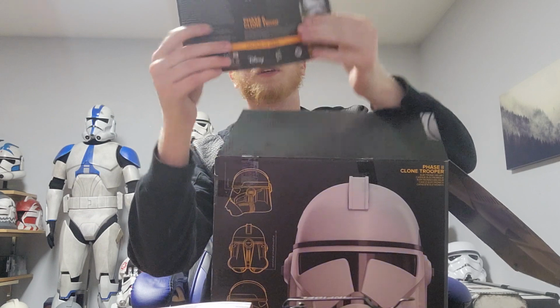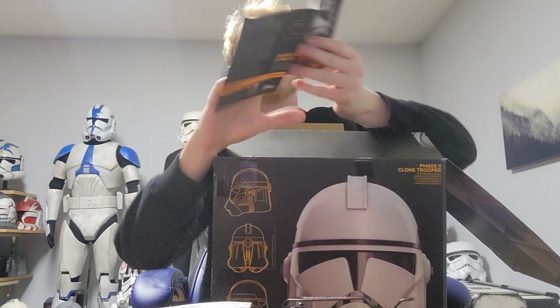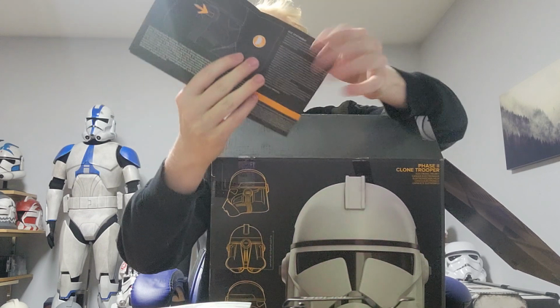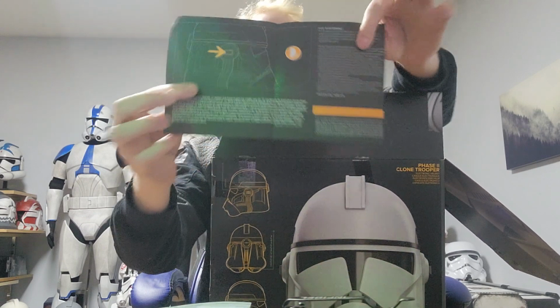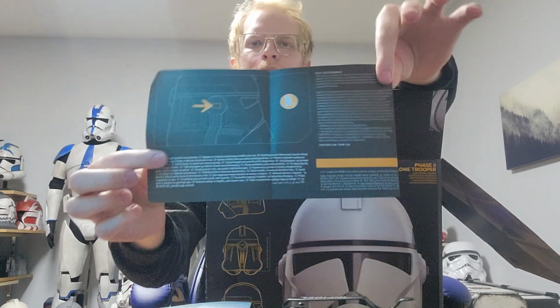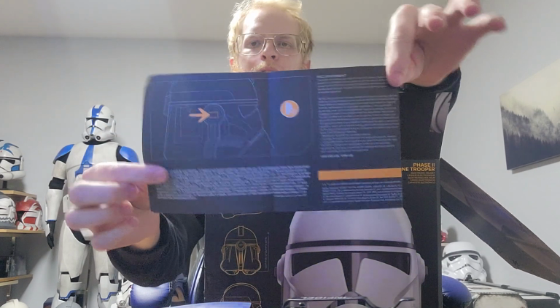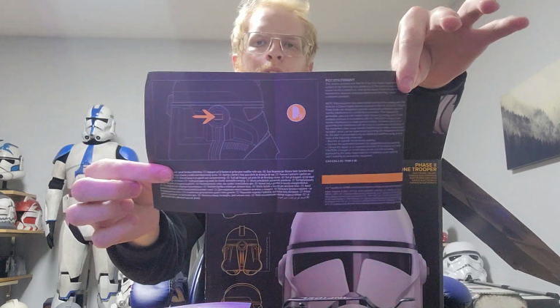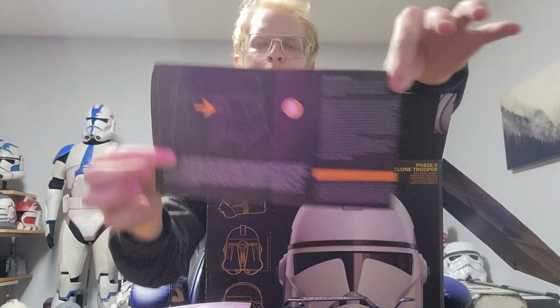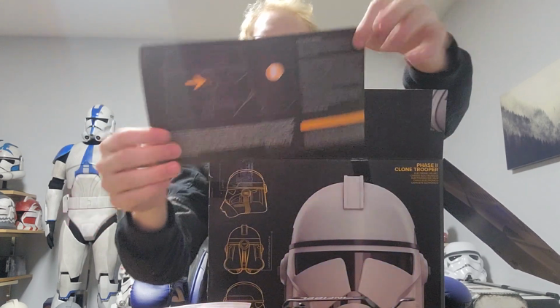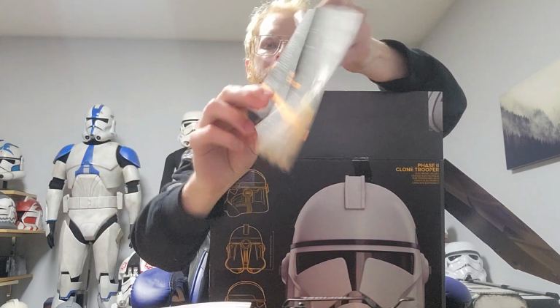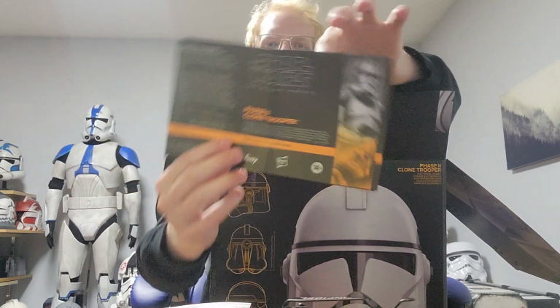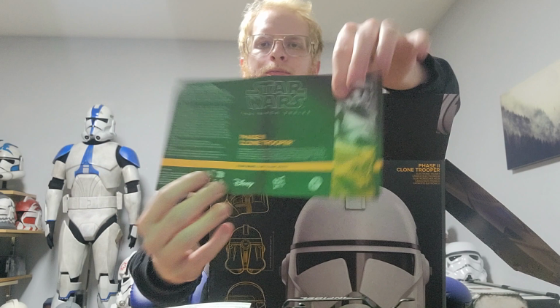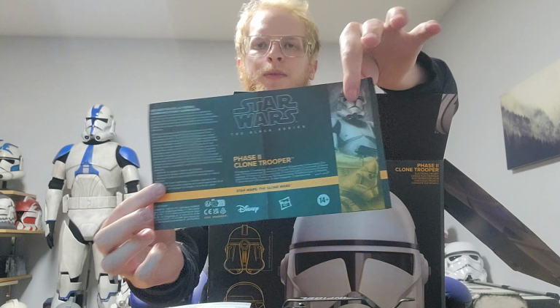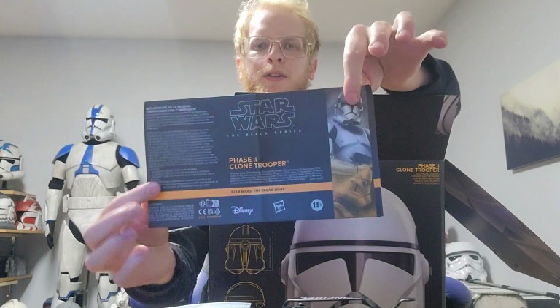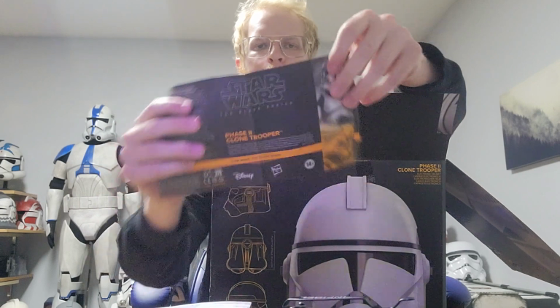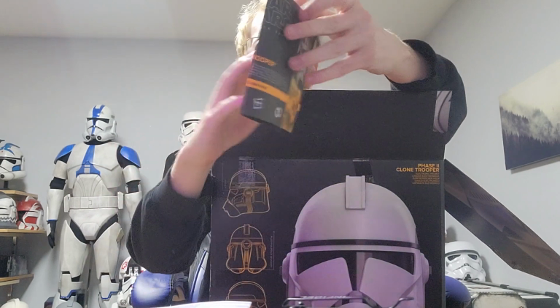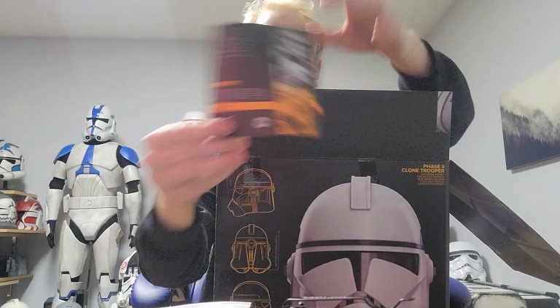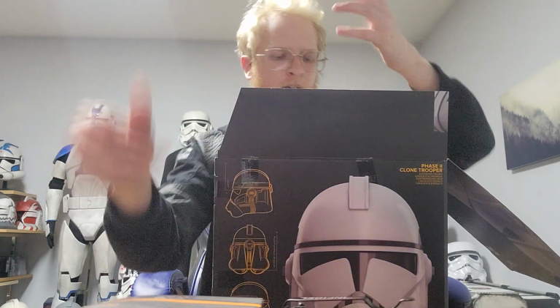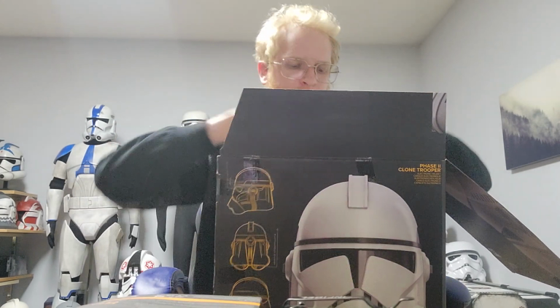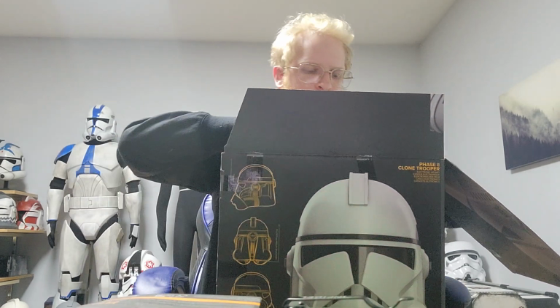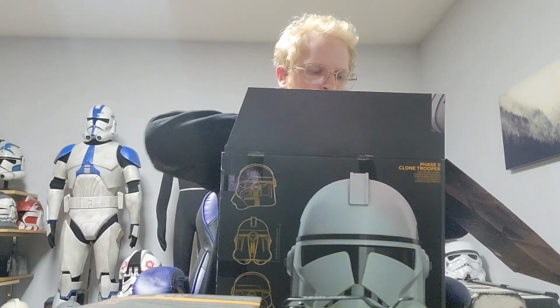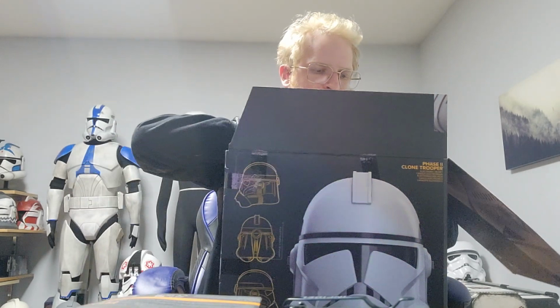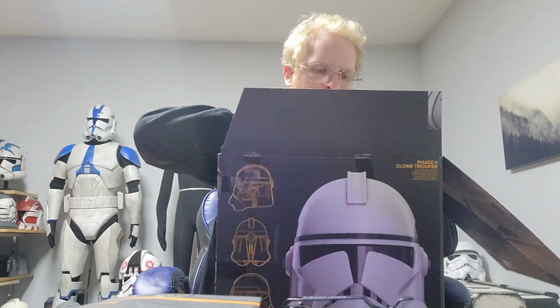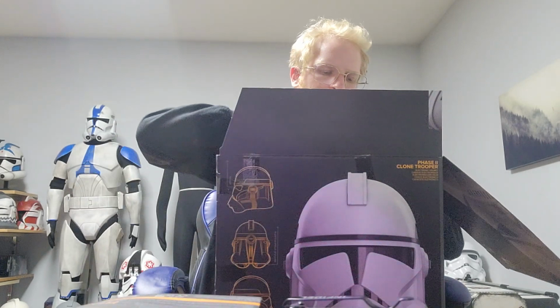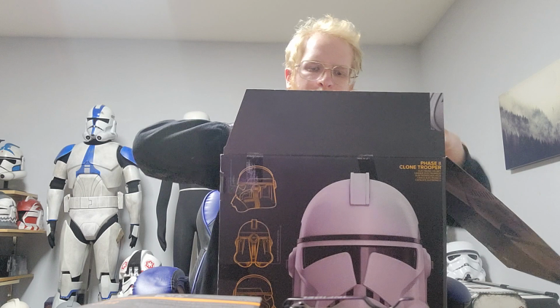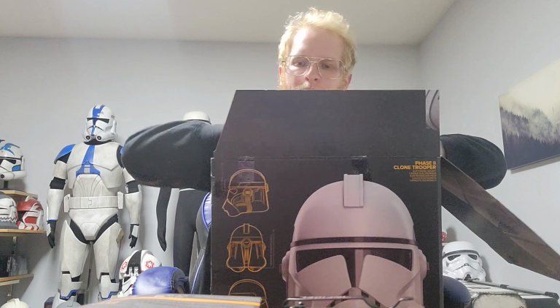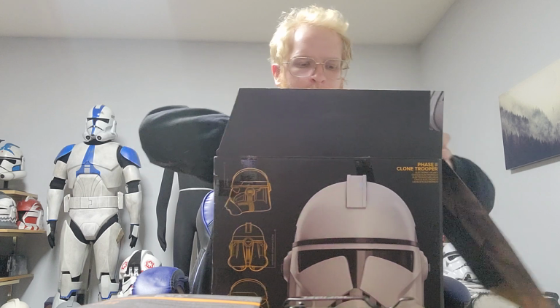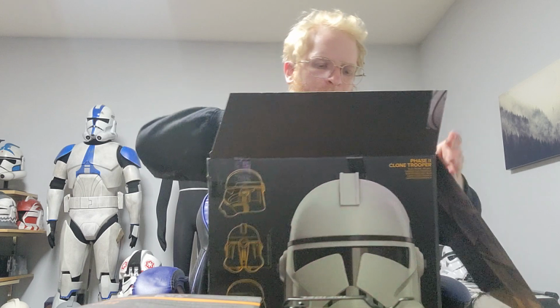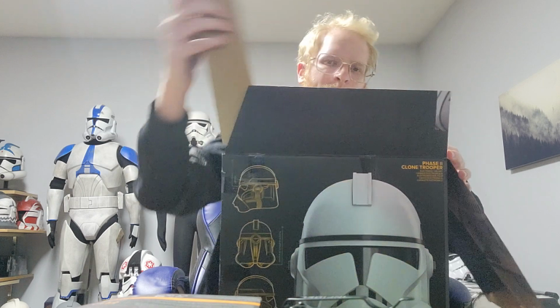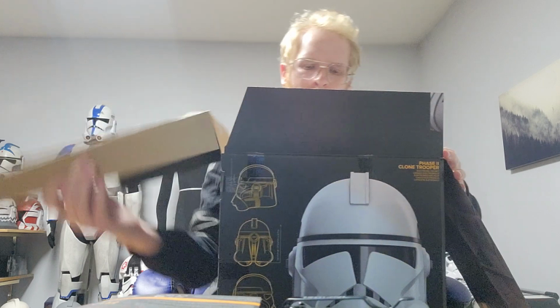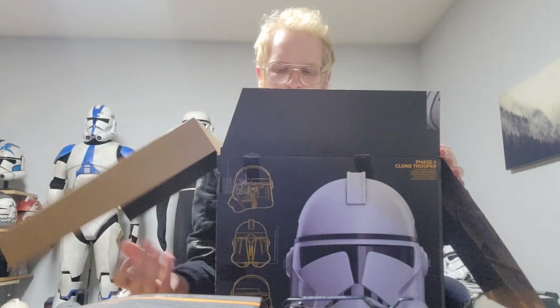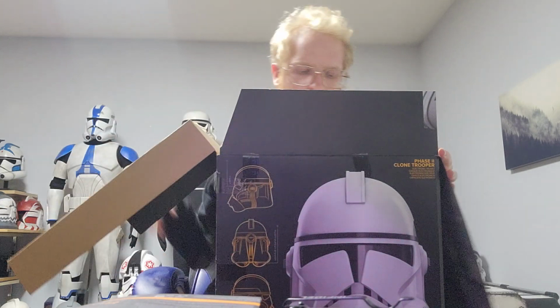Yeah, it's one of those voice things. If you know these helmets, those are kind of gimmicky and don't really work that great. But it's nice that they include it as a play feature for the kids that want to try that. Honestly, I prefer they left those out.